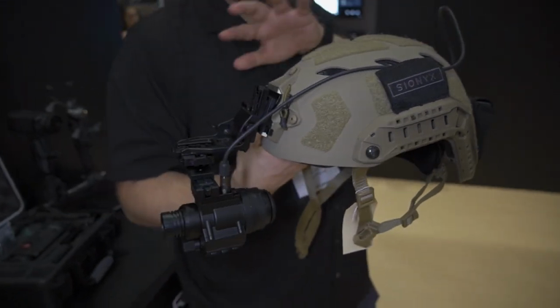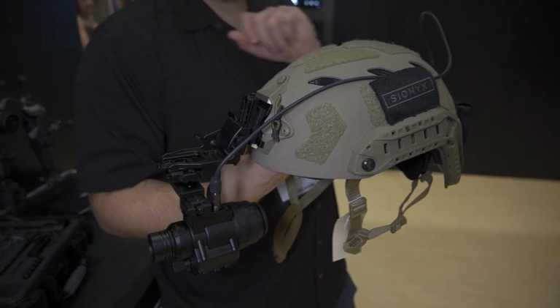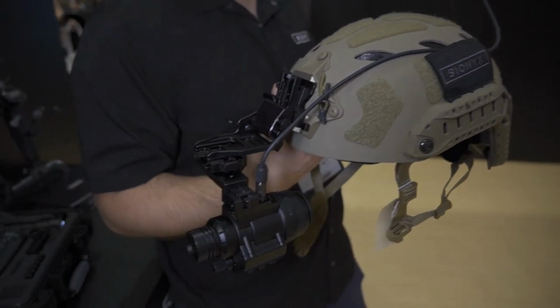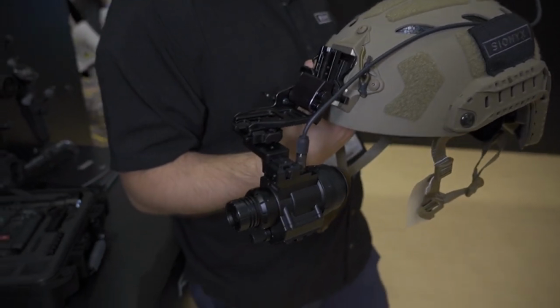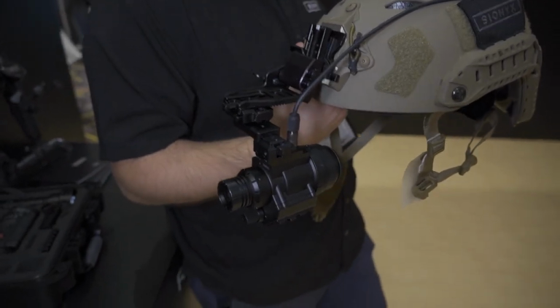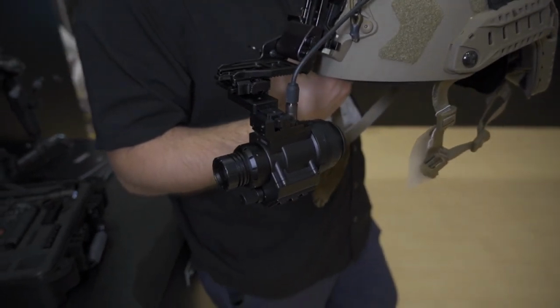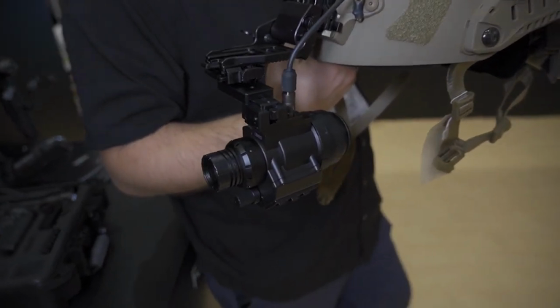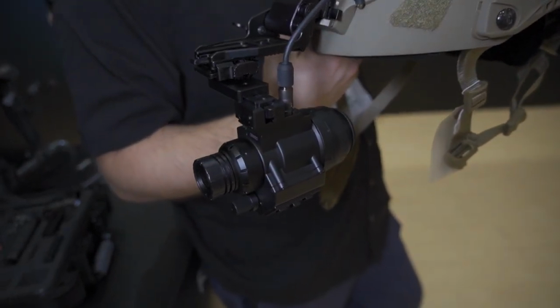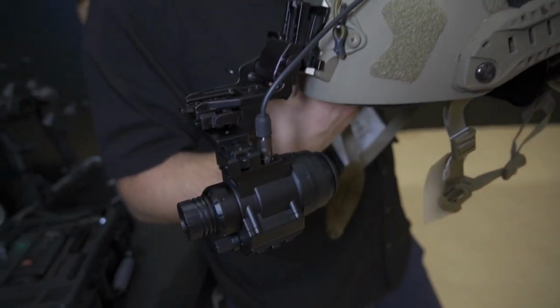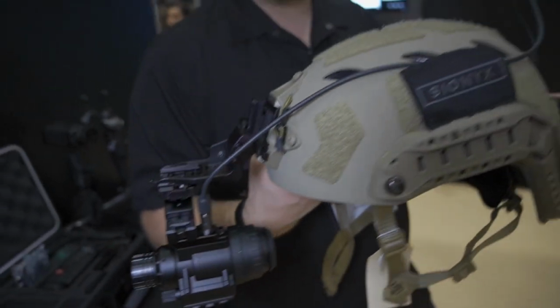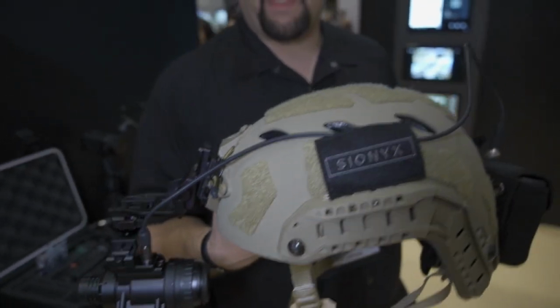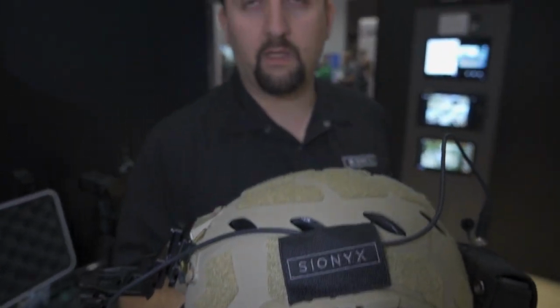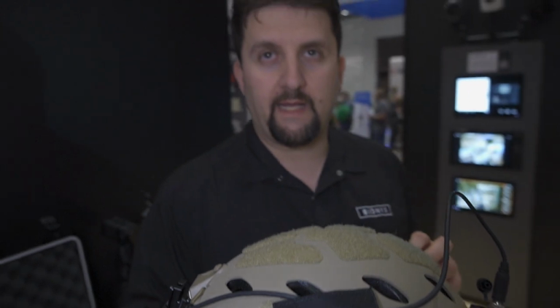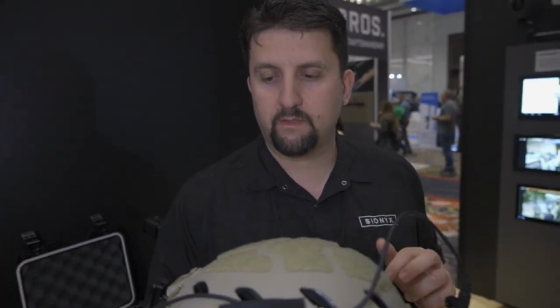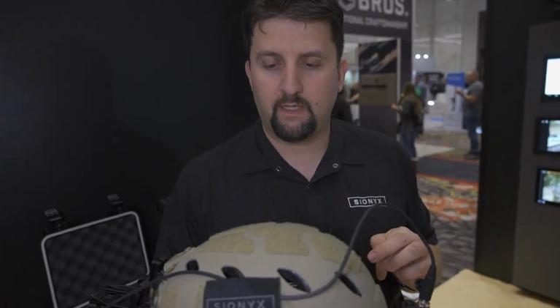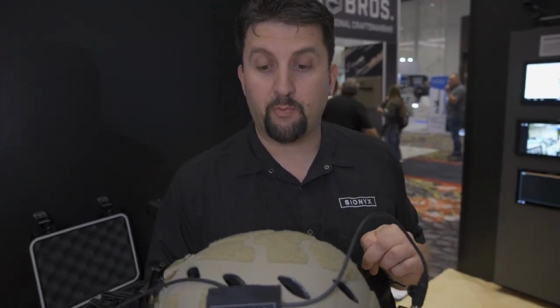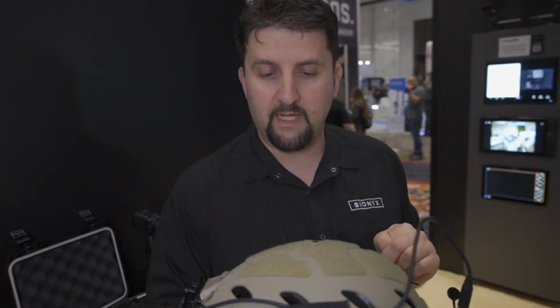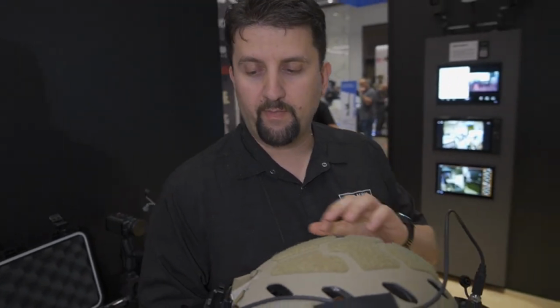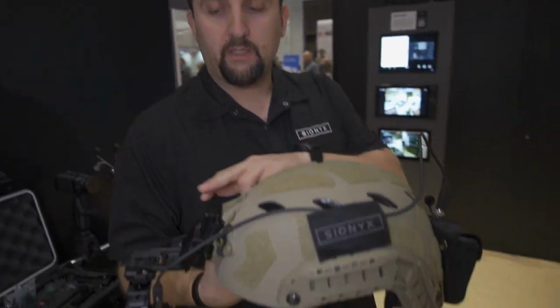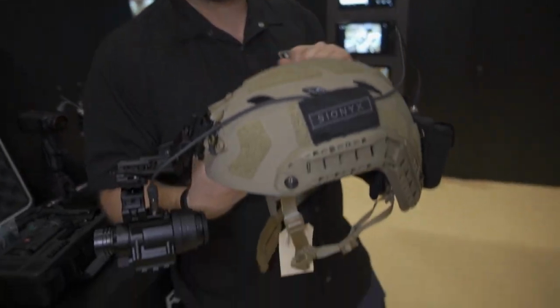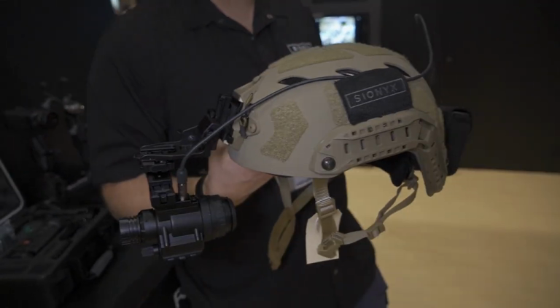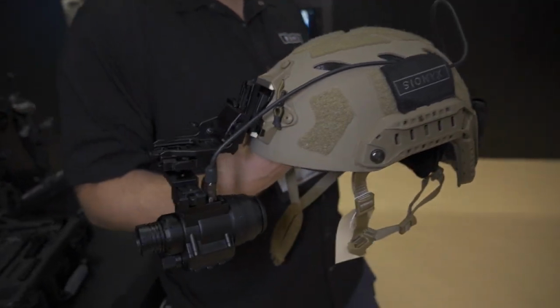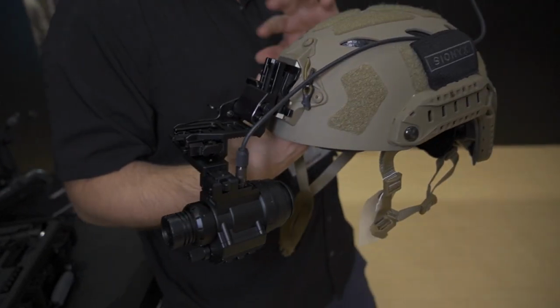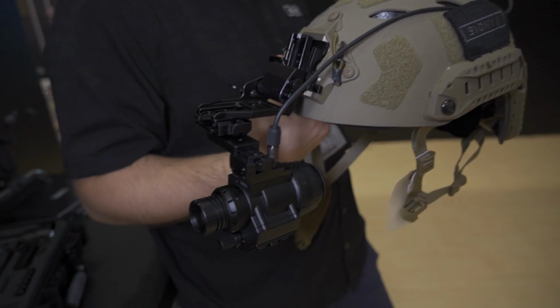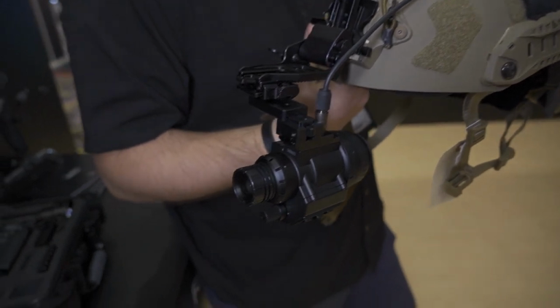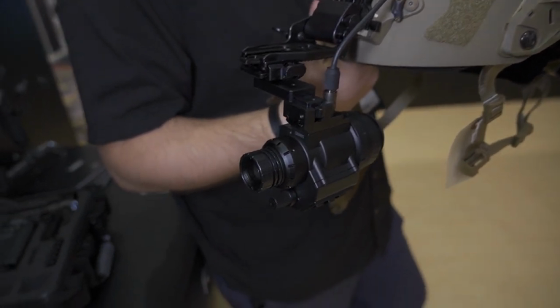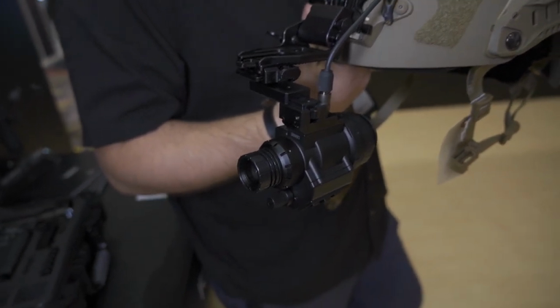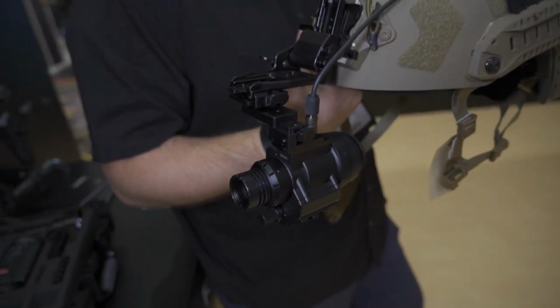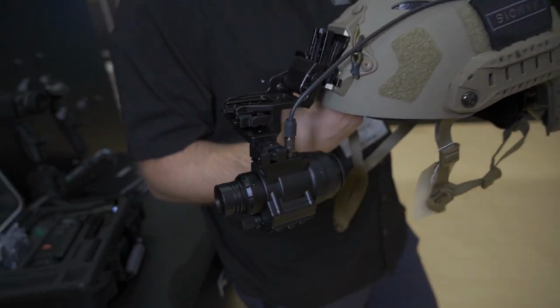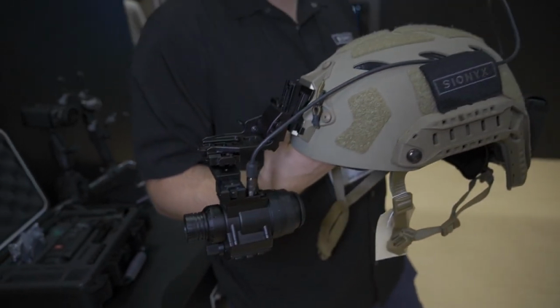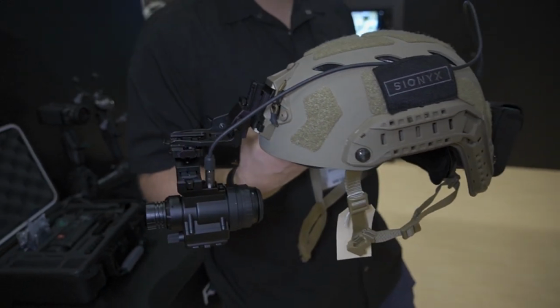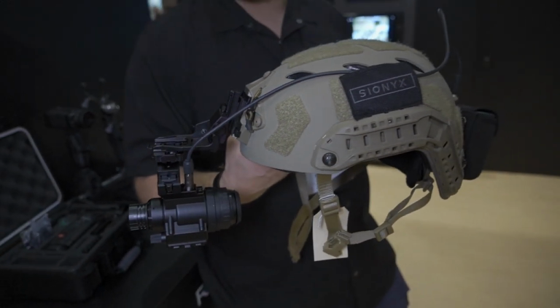If the unit is running at full power, the battery will provide well over eight hours of operating time. You can turn off some of the features and go into a lower power mode and this battery will last you well over 15 hours.